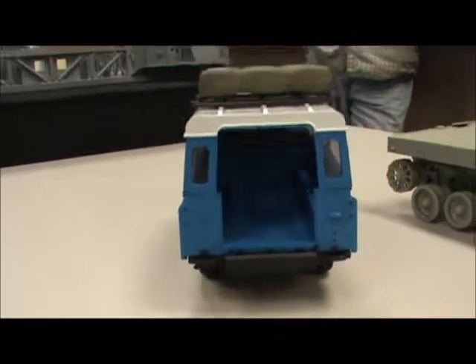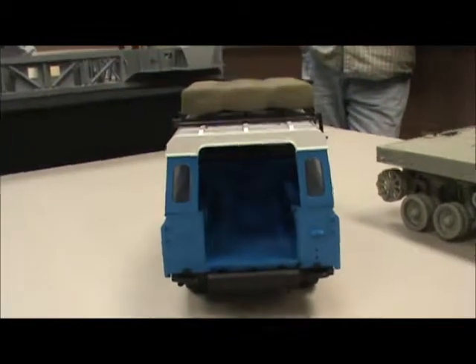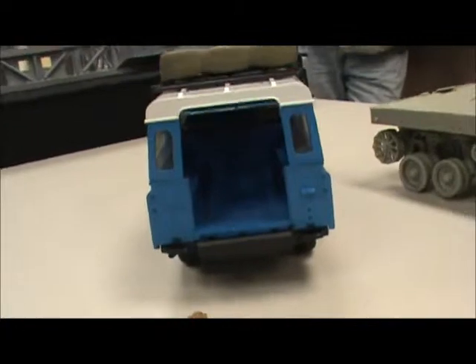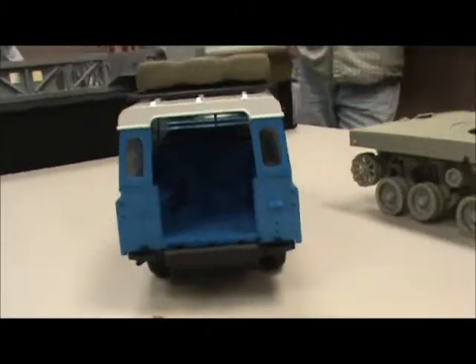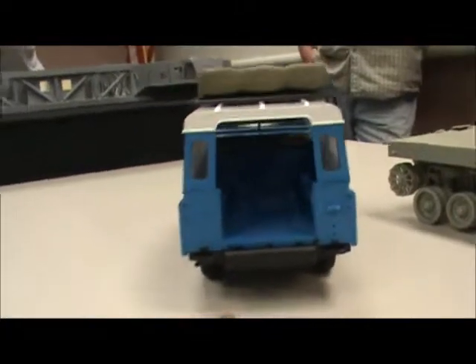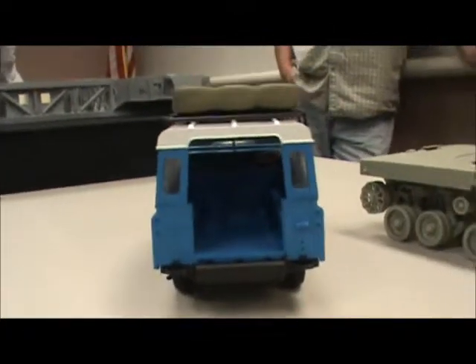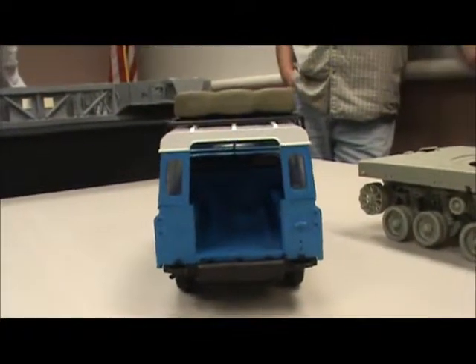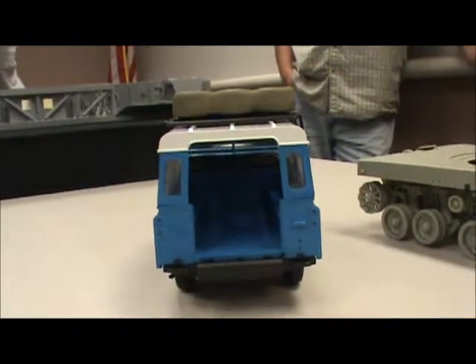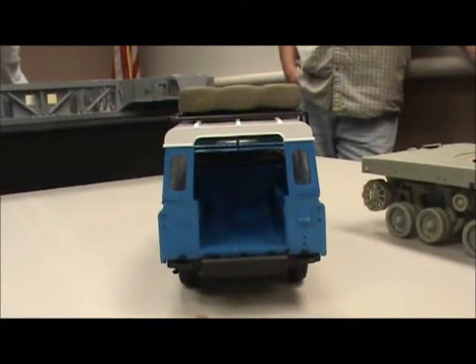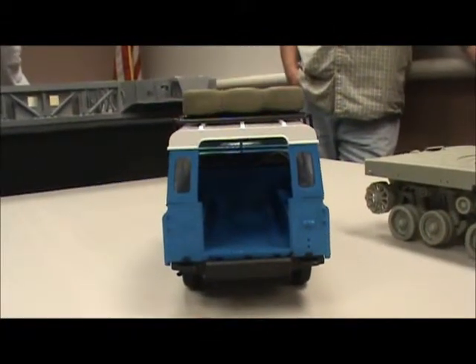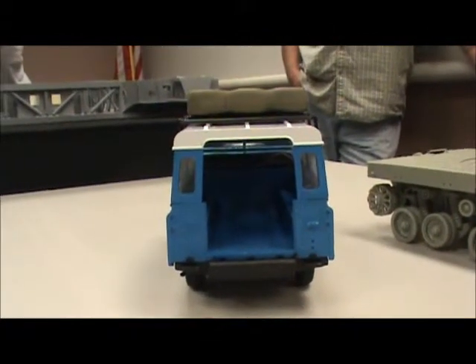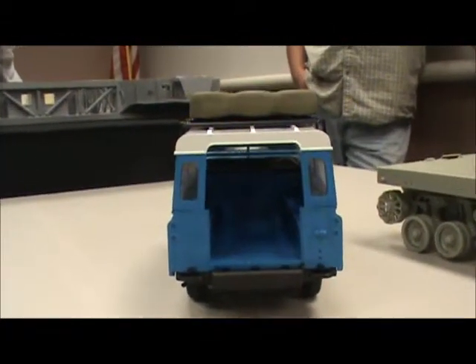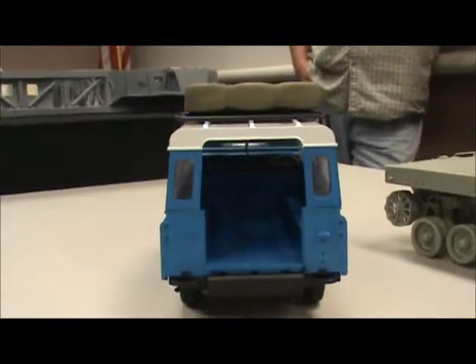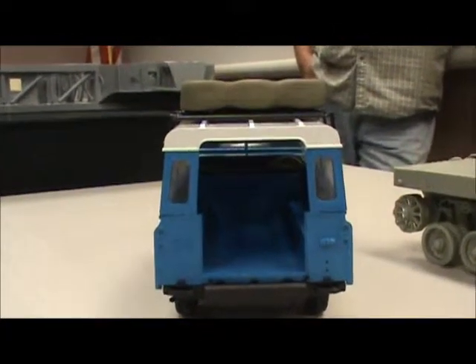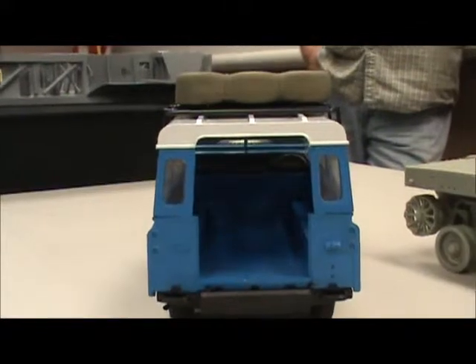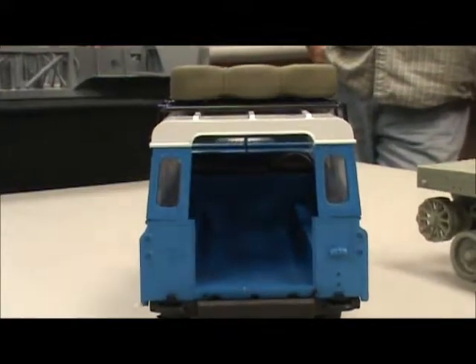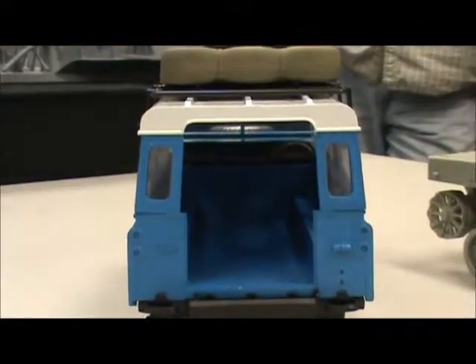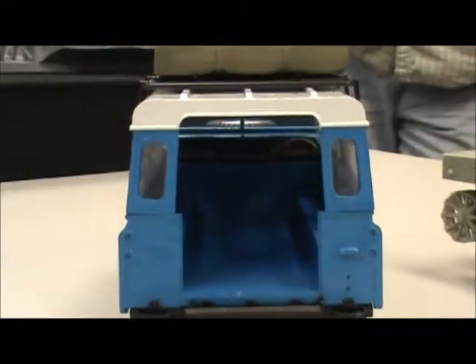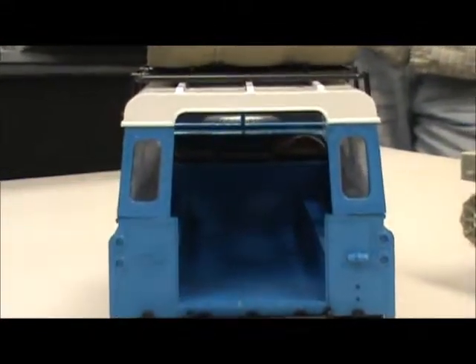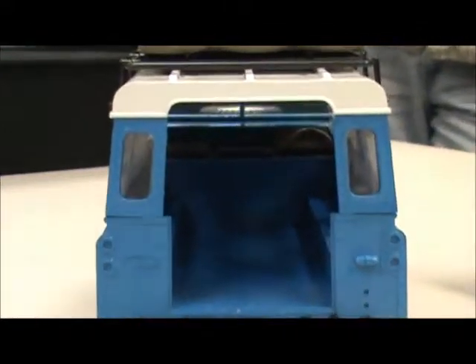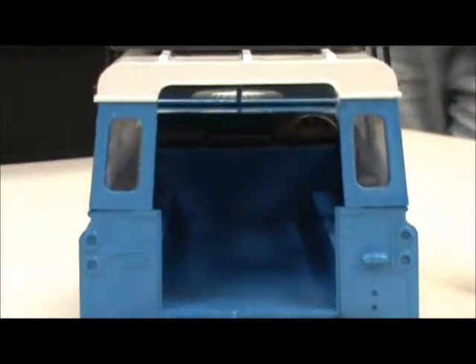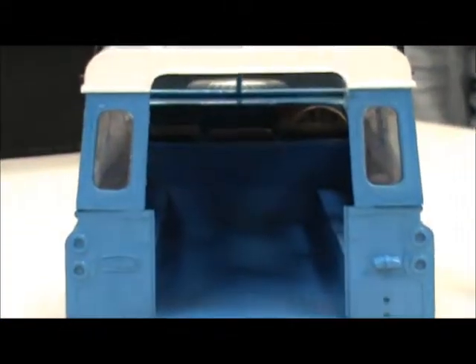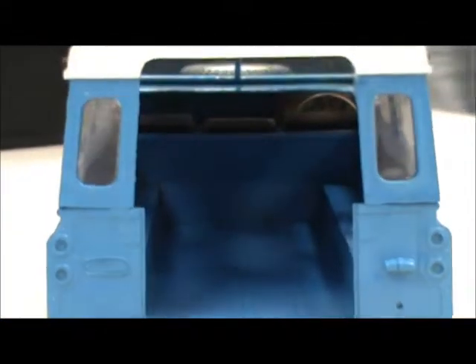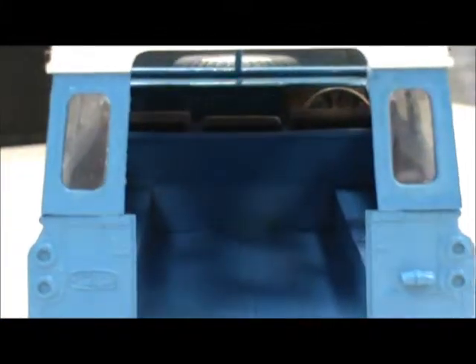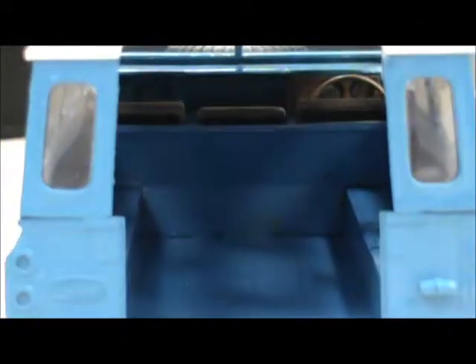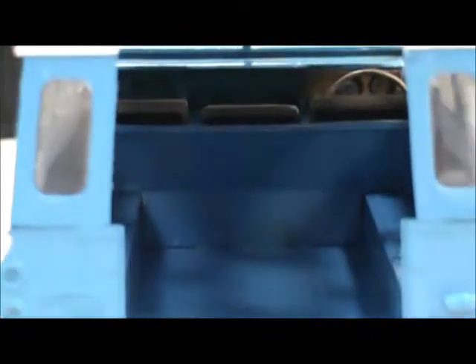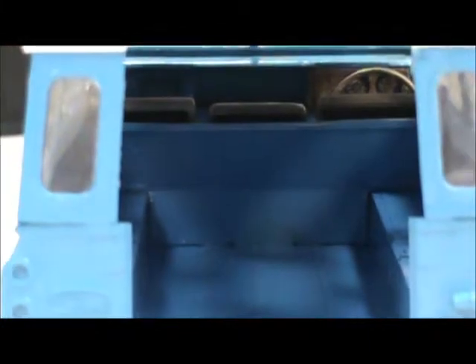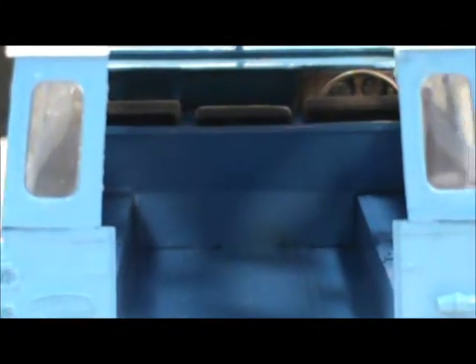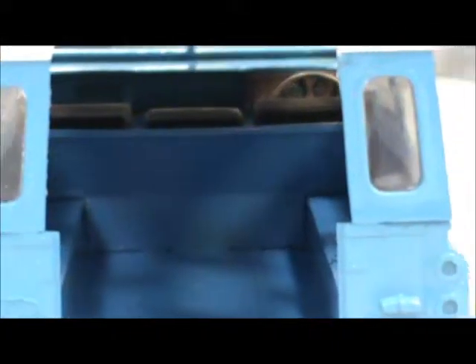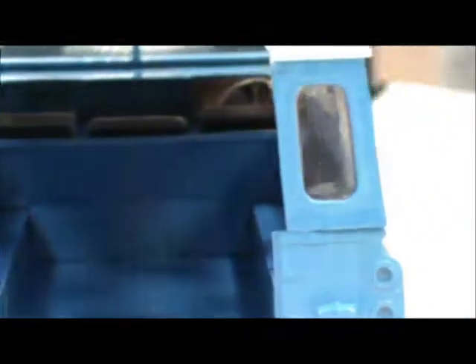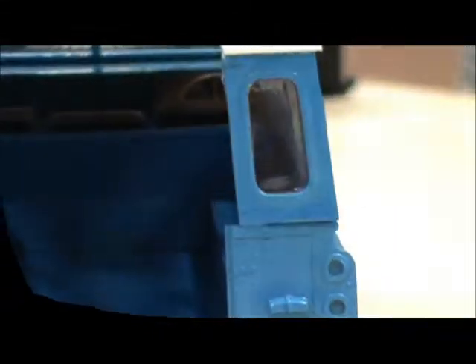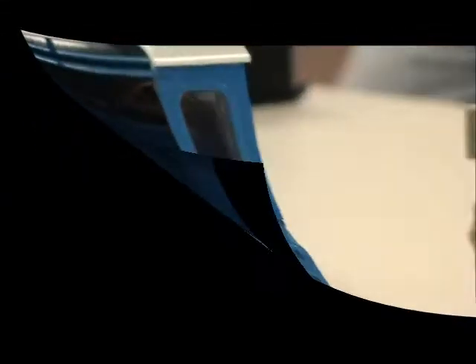I'm kind of disappointed that Don's not here because I wanted to show him that I actually have pretty much half the Merc done. That's the main 1:35 scale Mercabi.